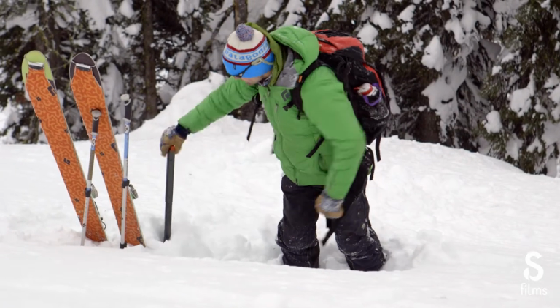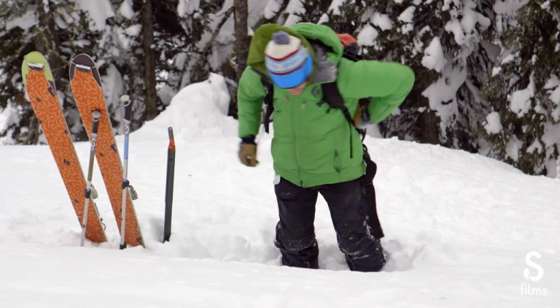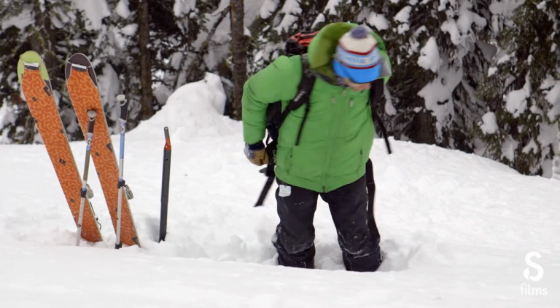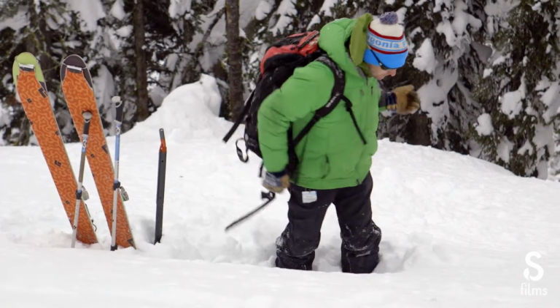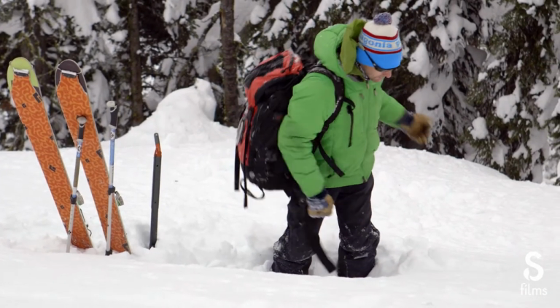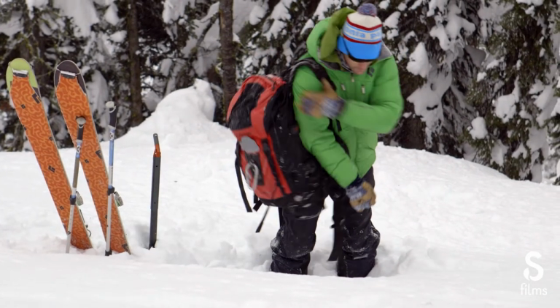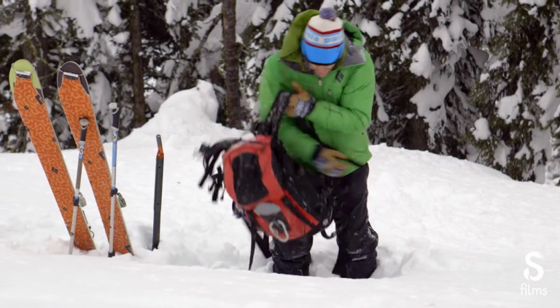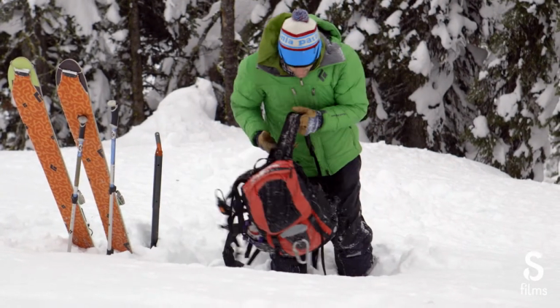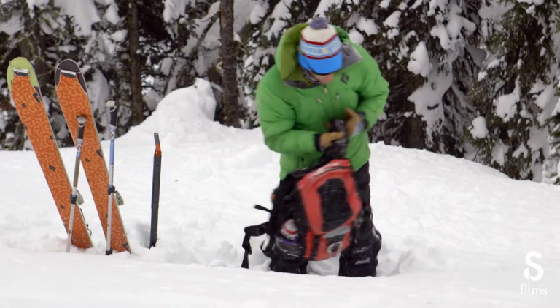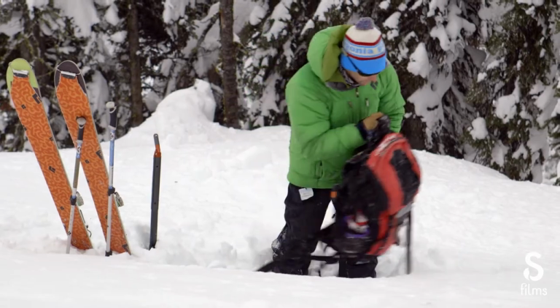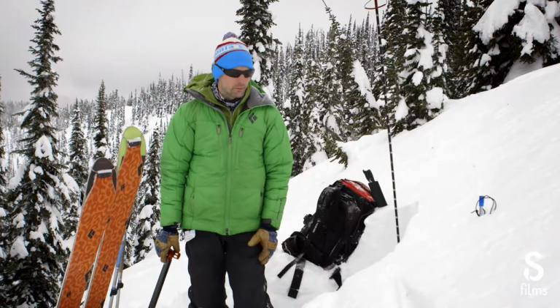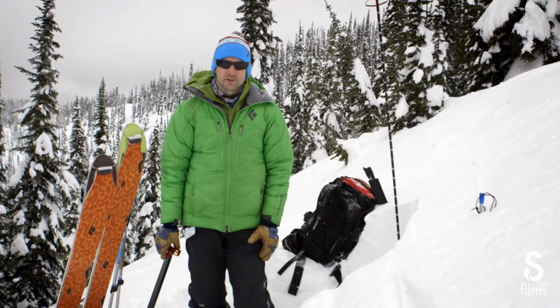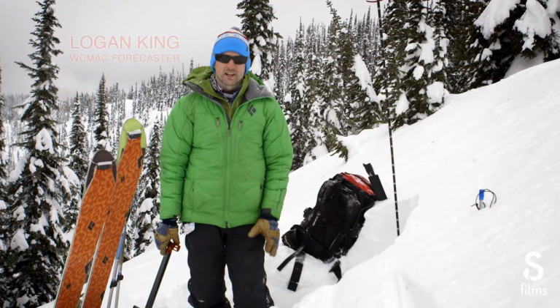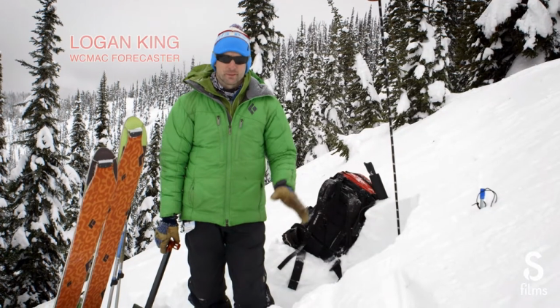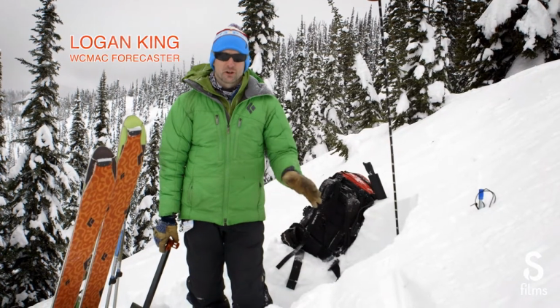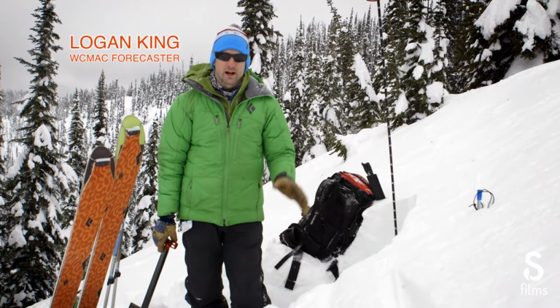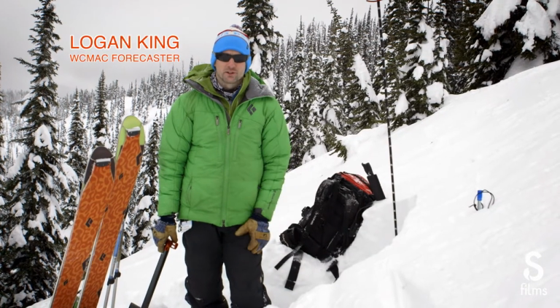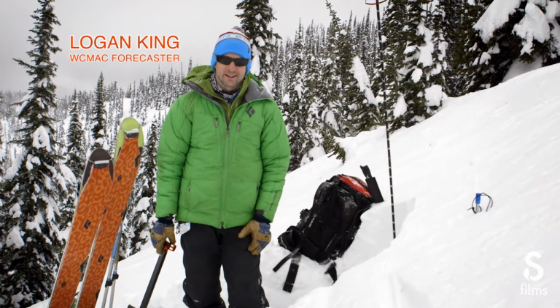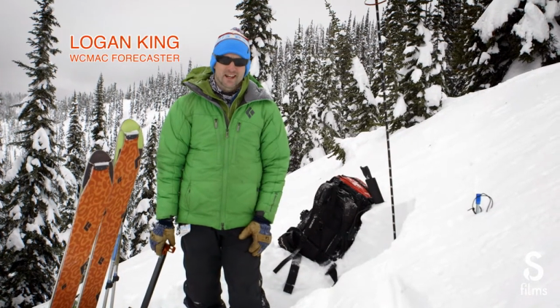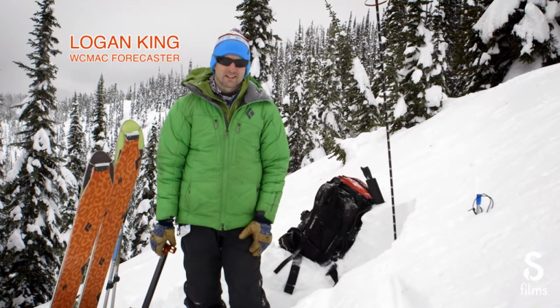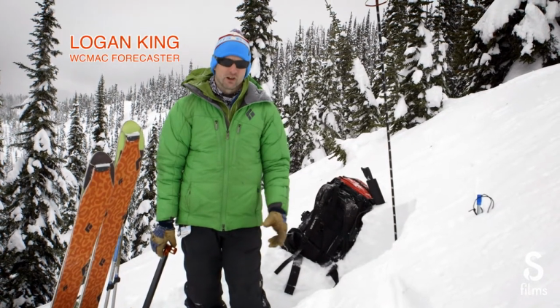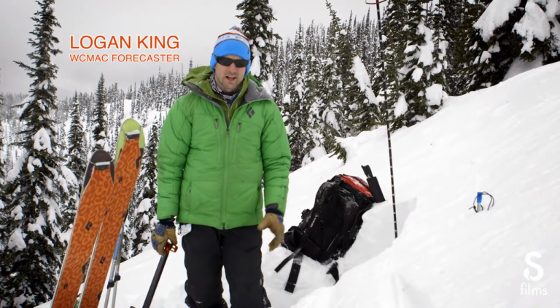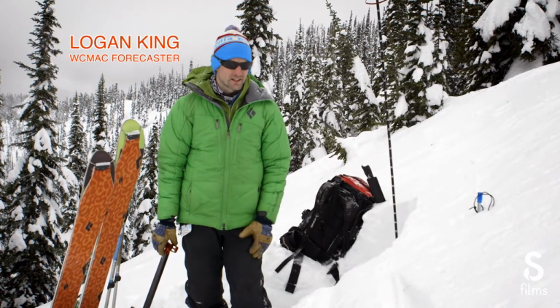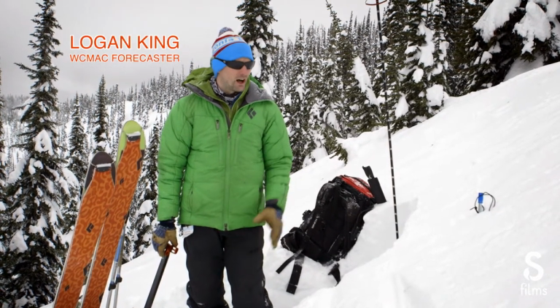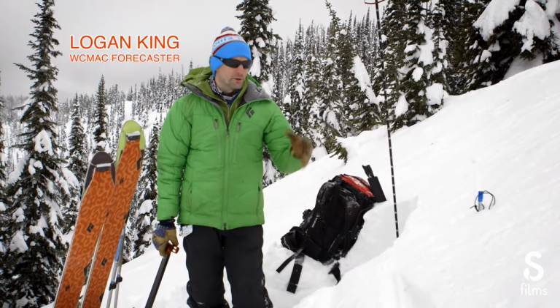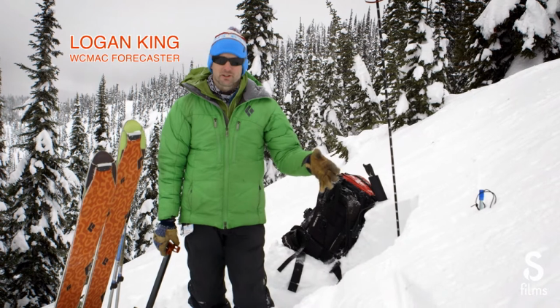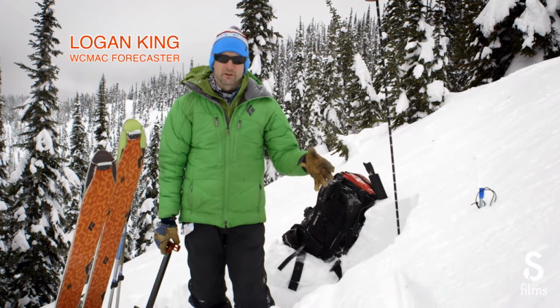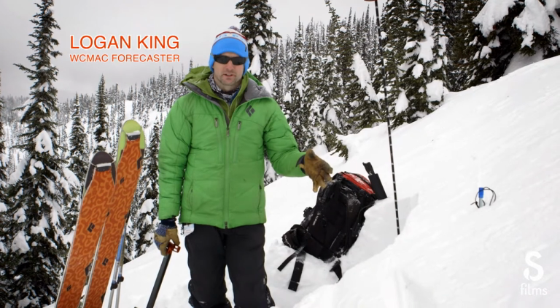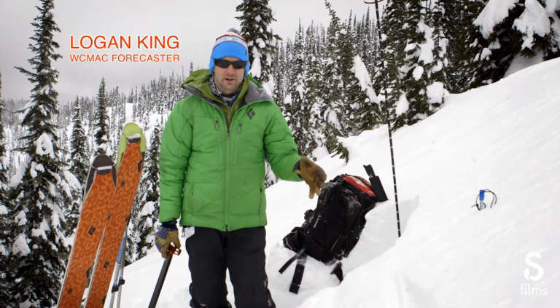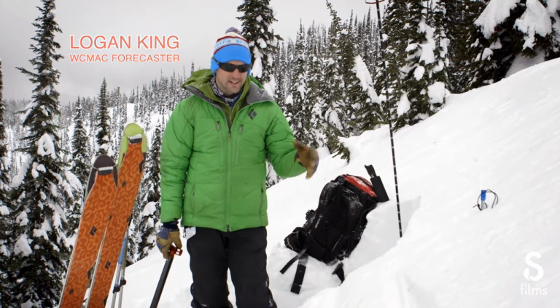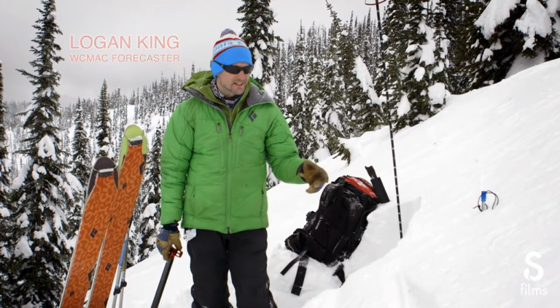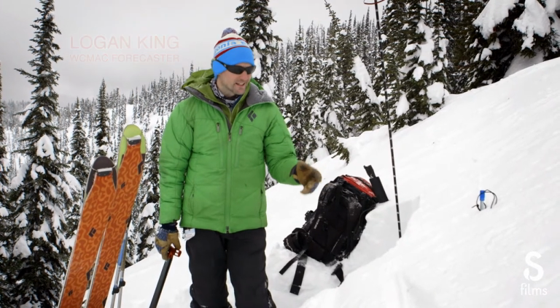Hey, it's Logan King with the West Central Montana Avalanche Center. What I'm going to do here today is show you how to do an extended column test. You'll also hear it referred to as an ECT.